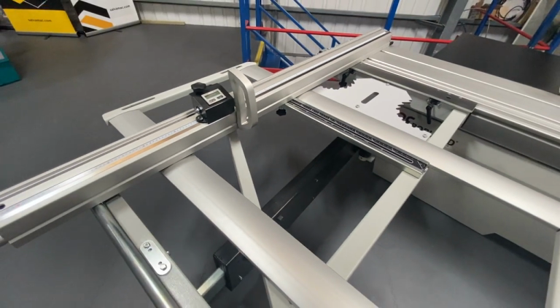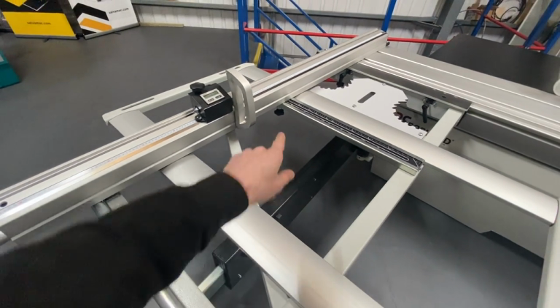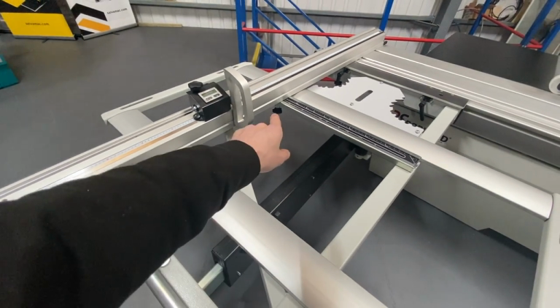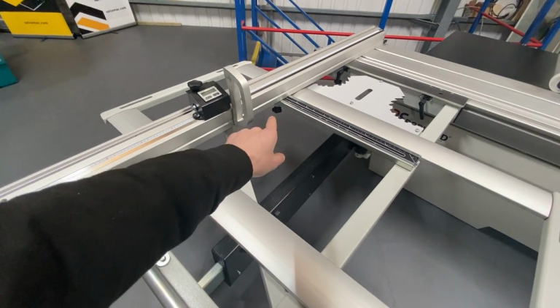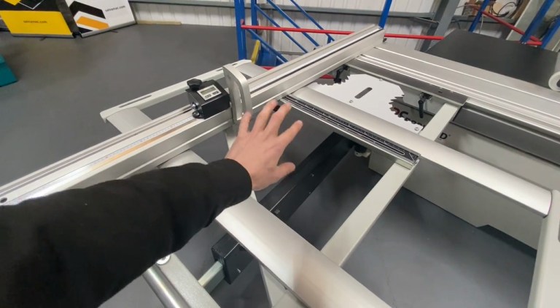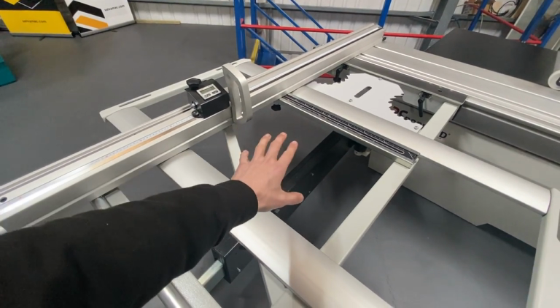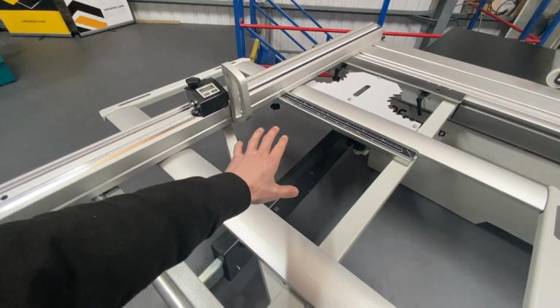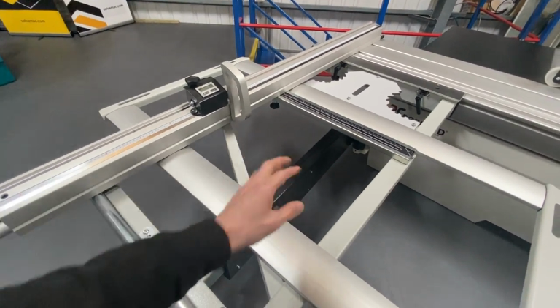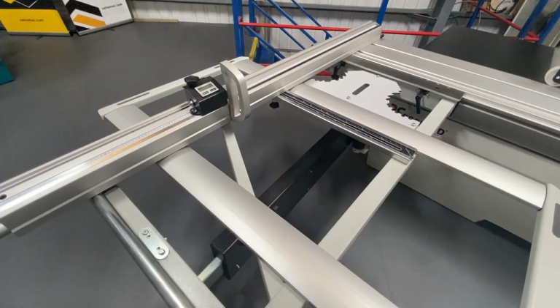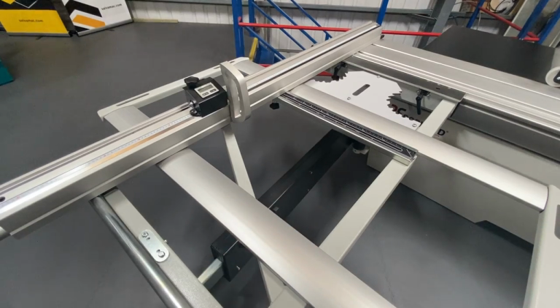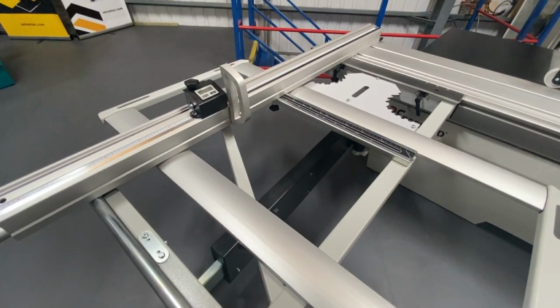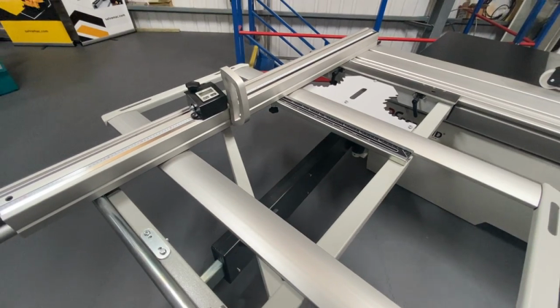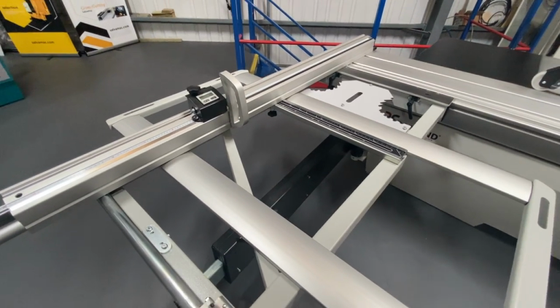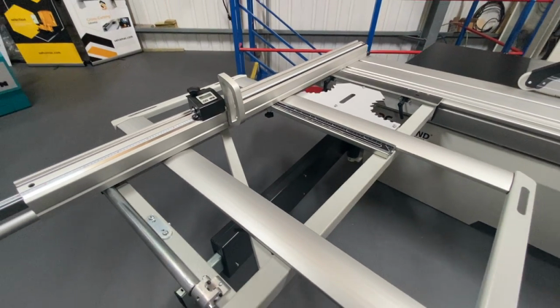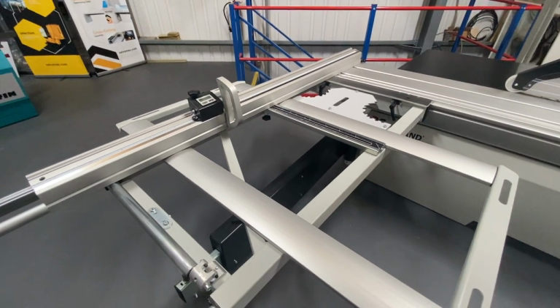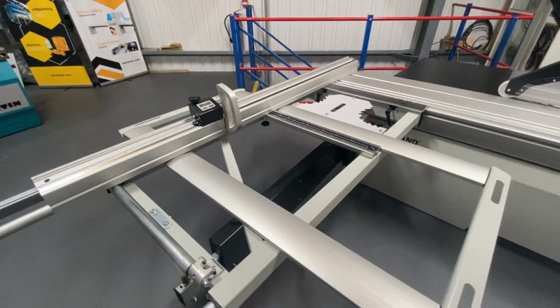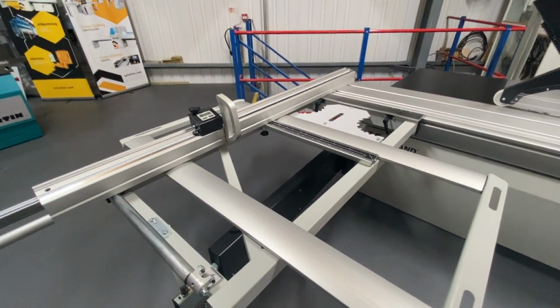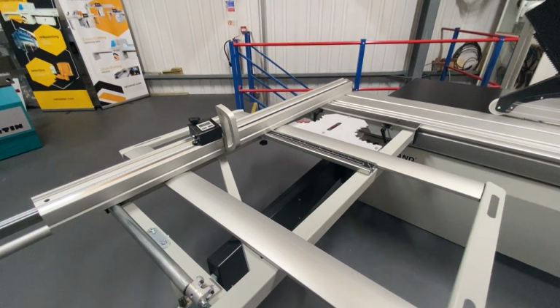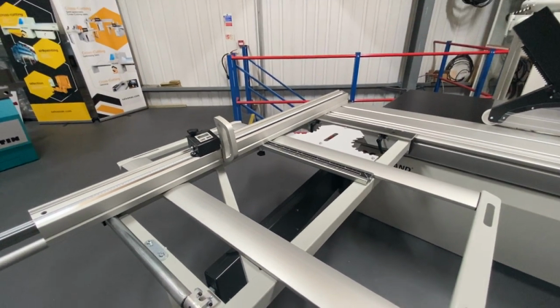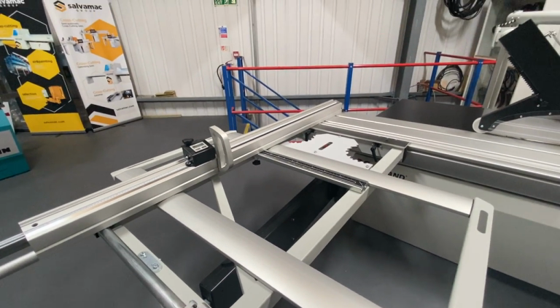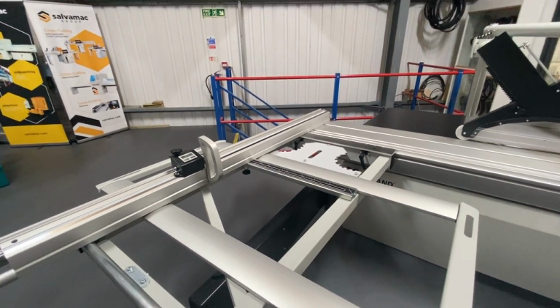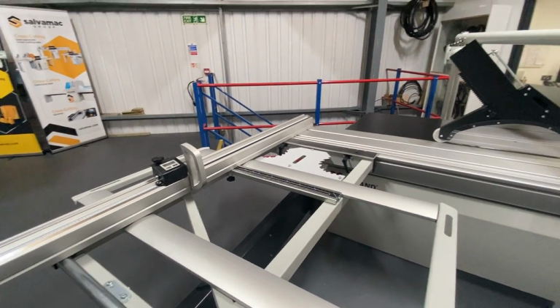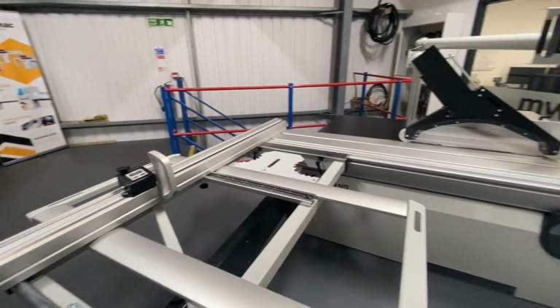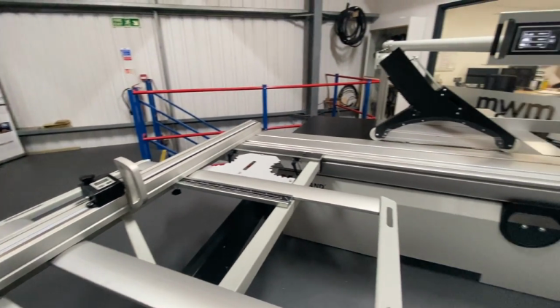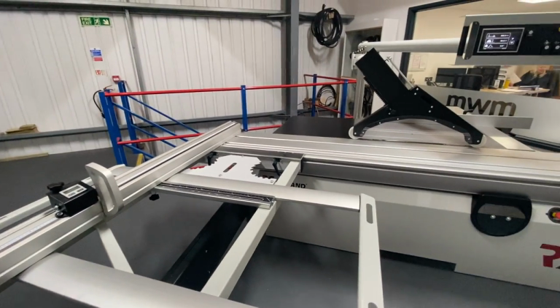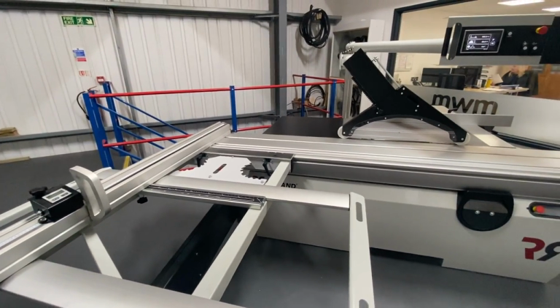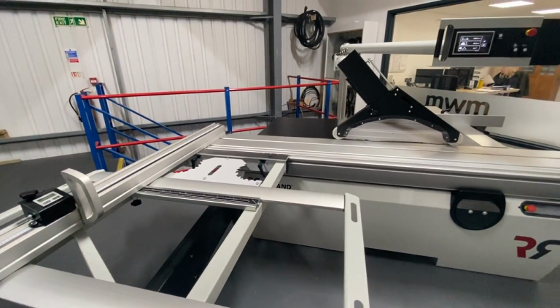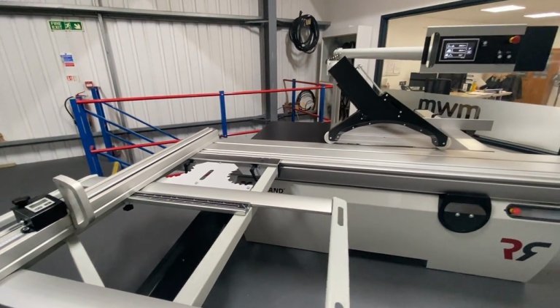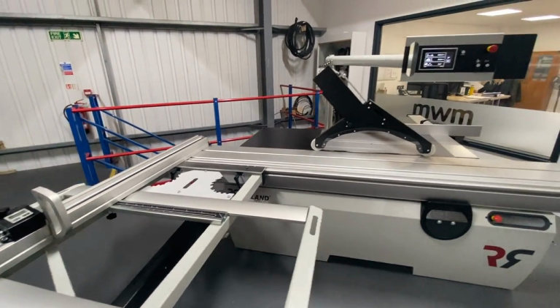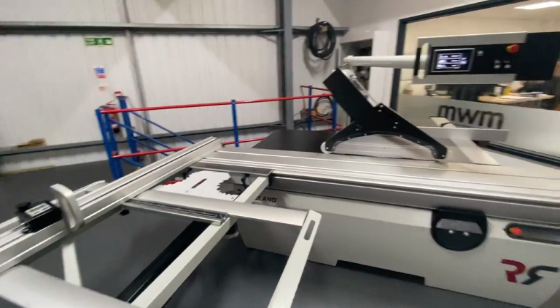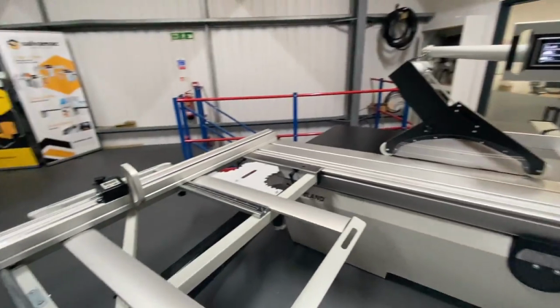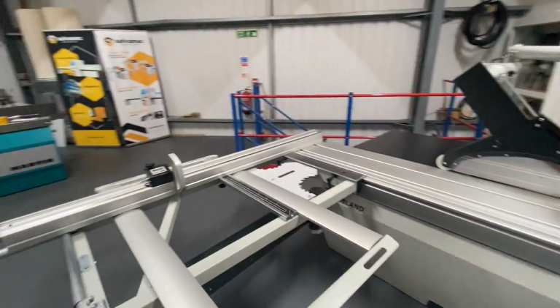The handles underneath are a little bit loose — I've just been playing with this machine before making the video, so that was the rattling. There's no movement in the stops.